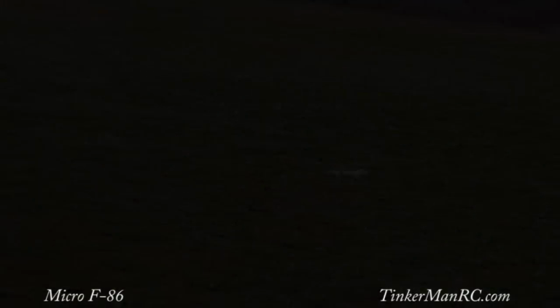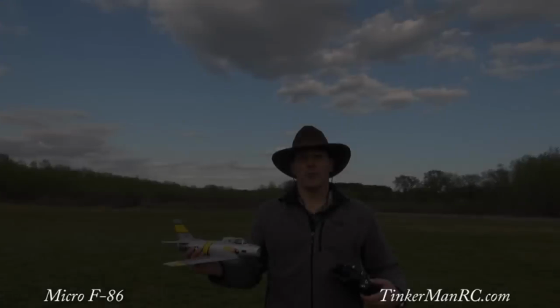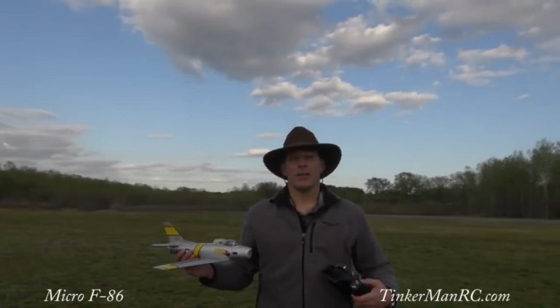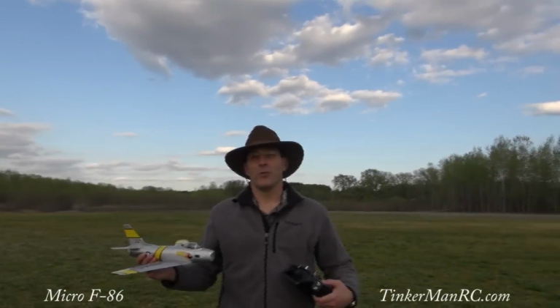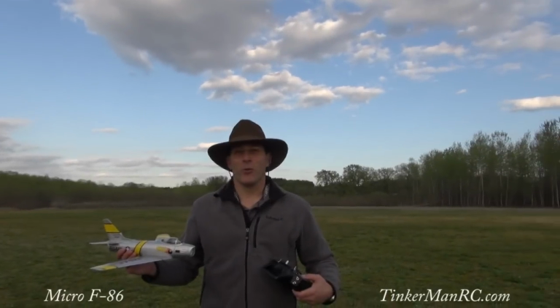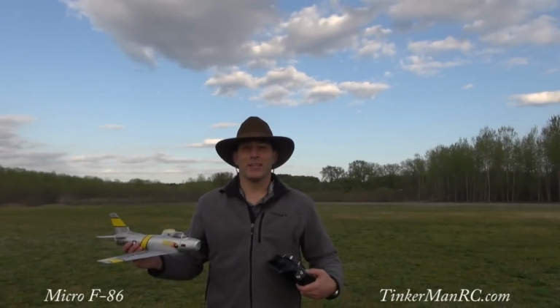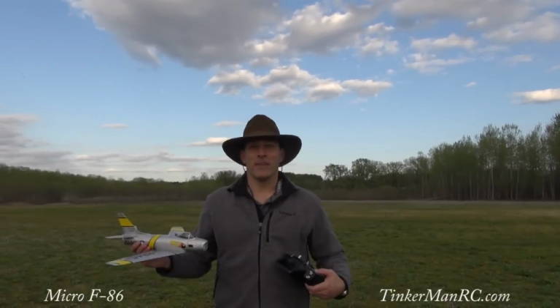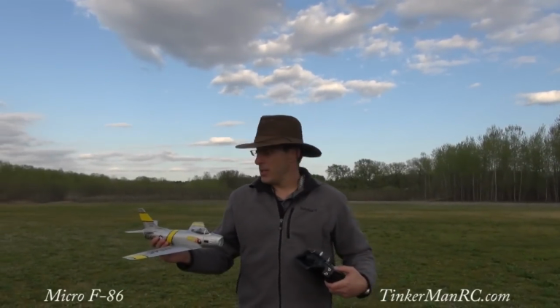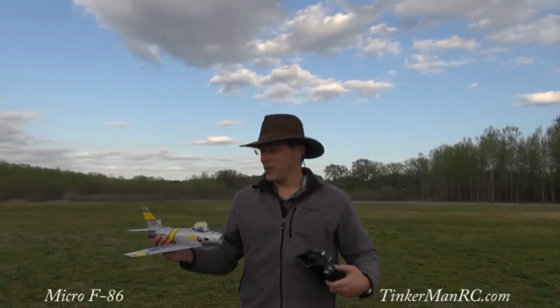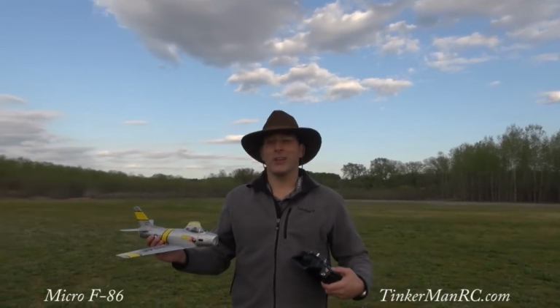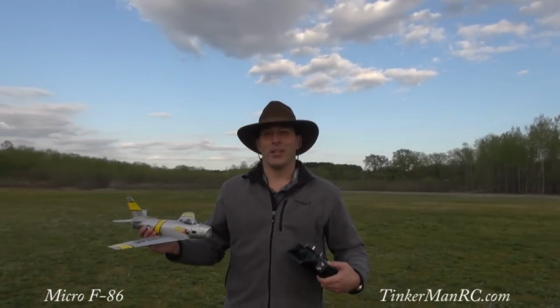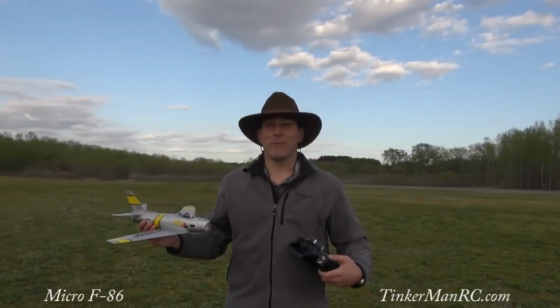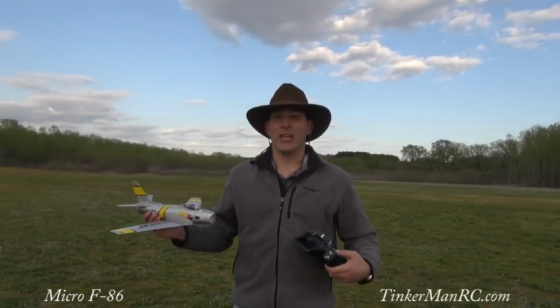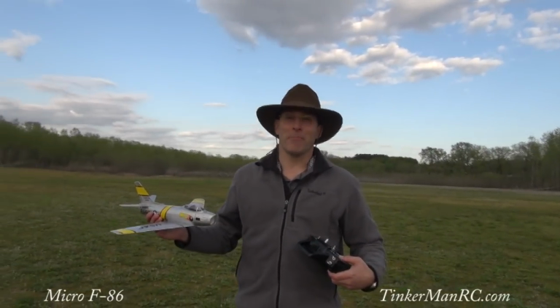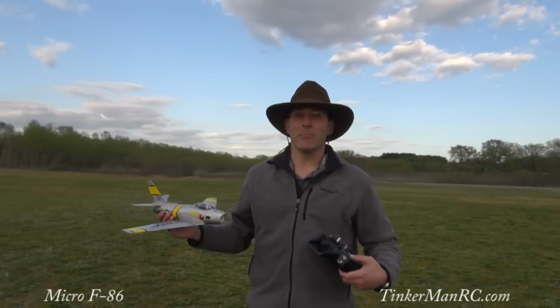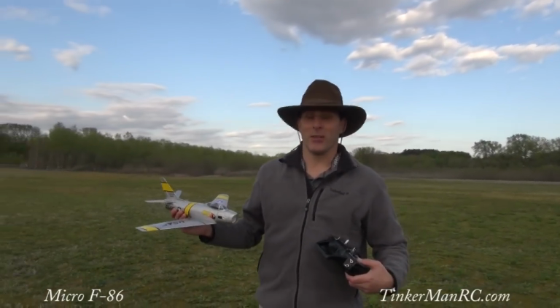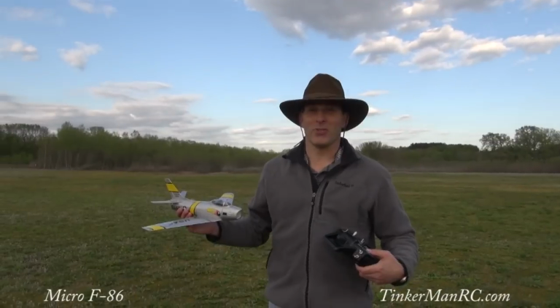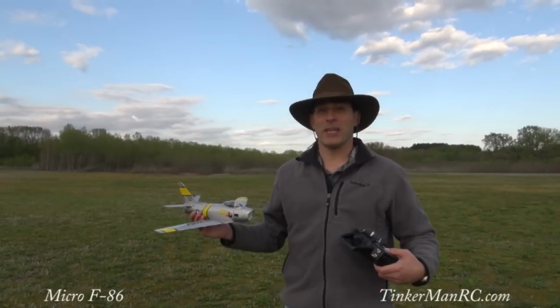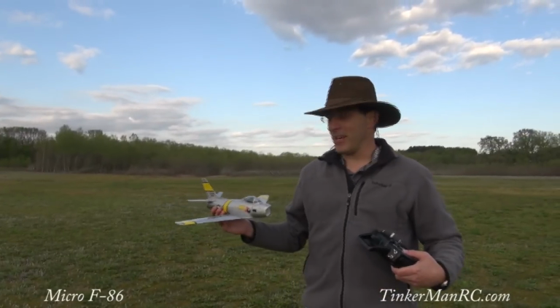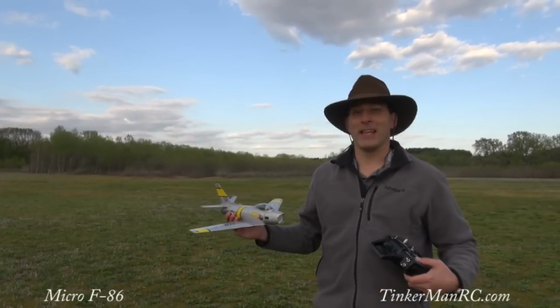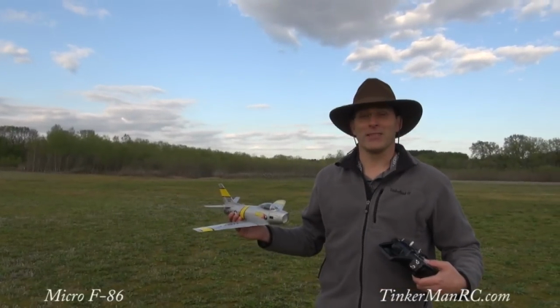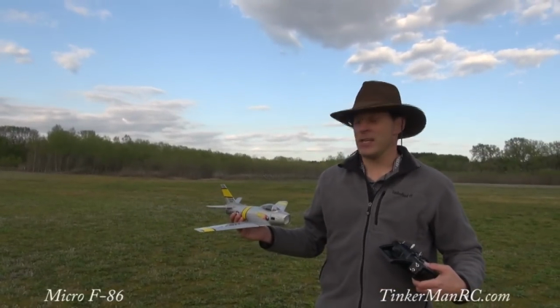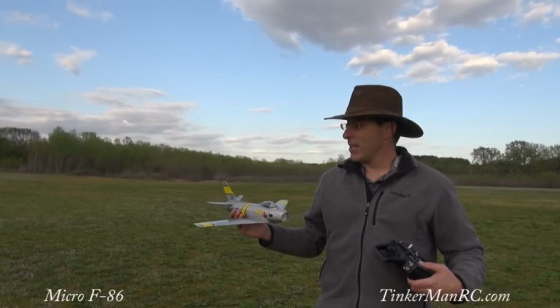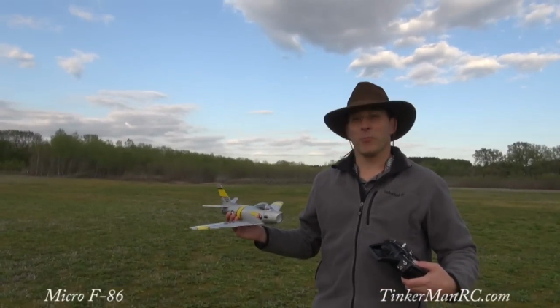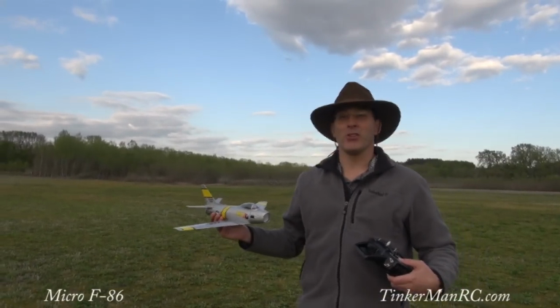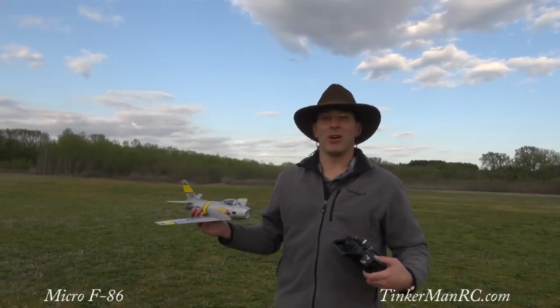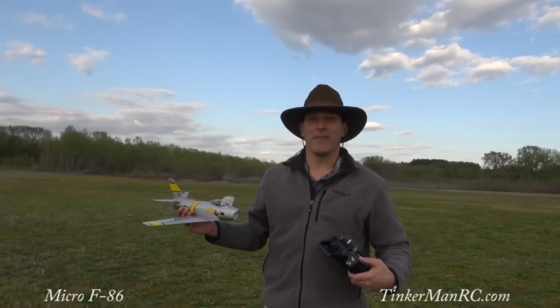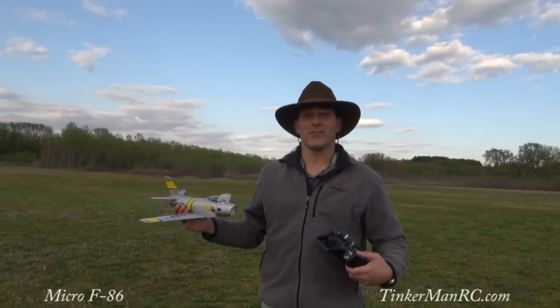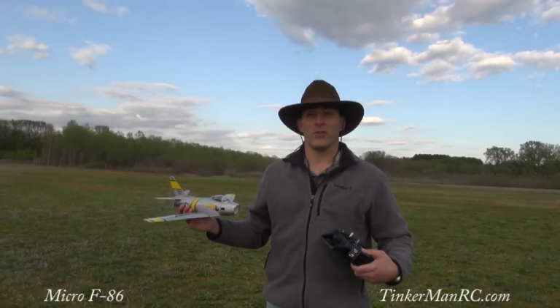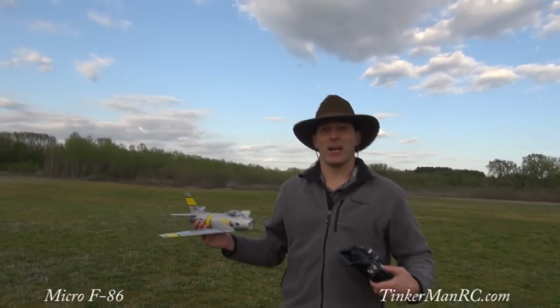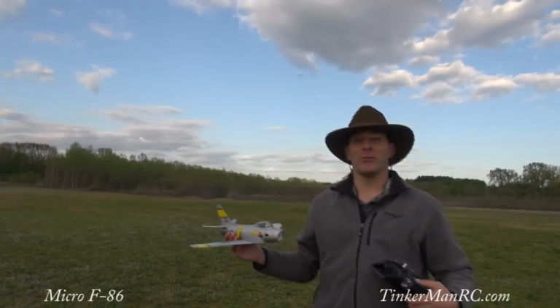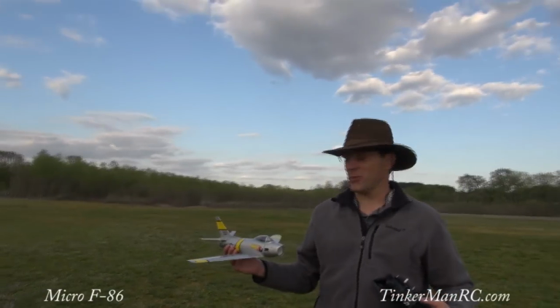Alright everyone, I'll give you a real quick debriefing. When you hand launch it, try to keep it straight. Don't let it pitch up because it'll lose airspeed. It's a ducted fan, so it needs some speed. It rolls pretty good. You got to be on the elevator so you don't lose altitude.